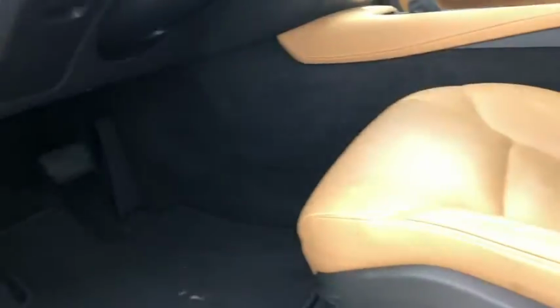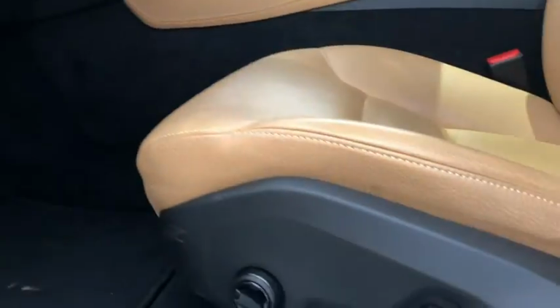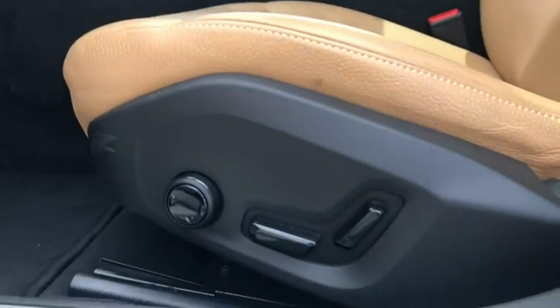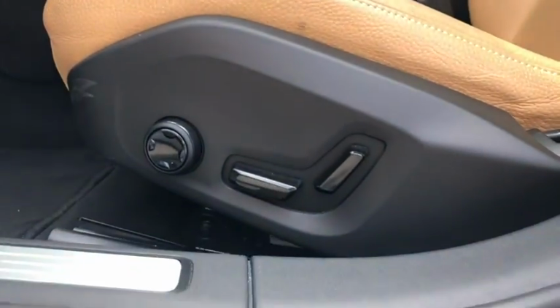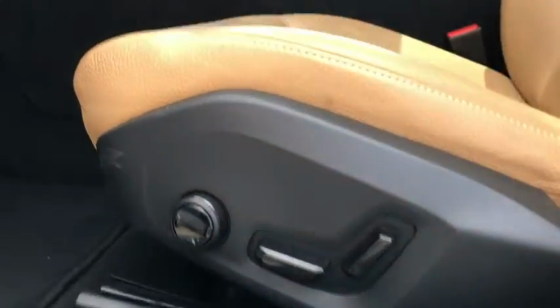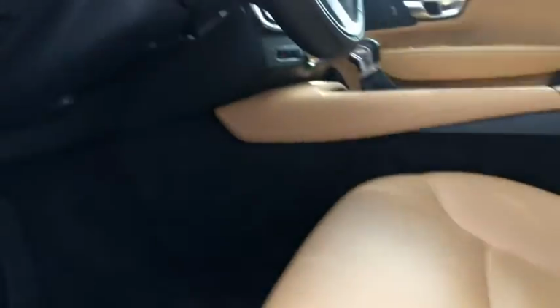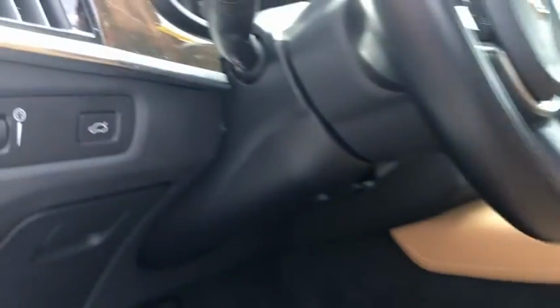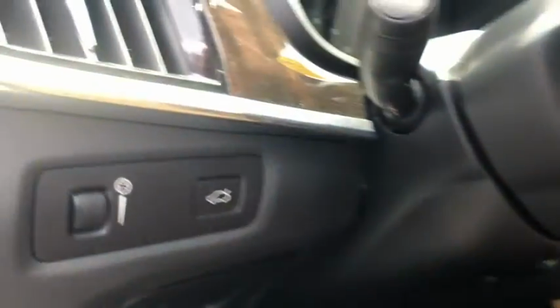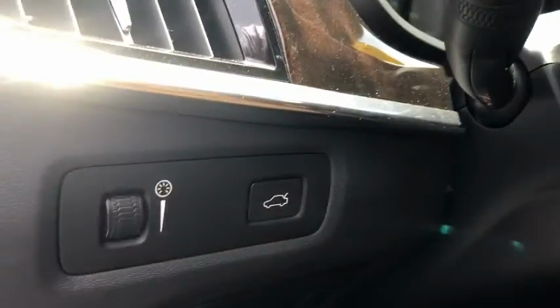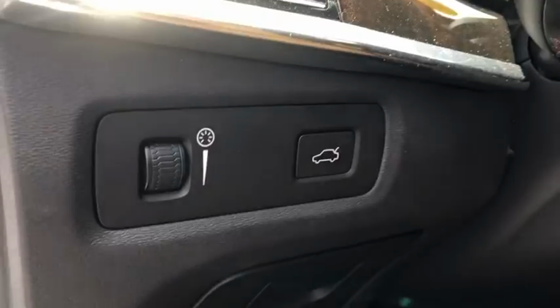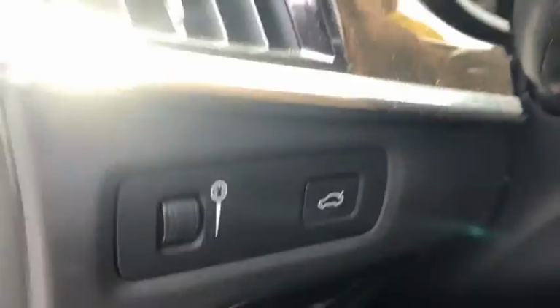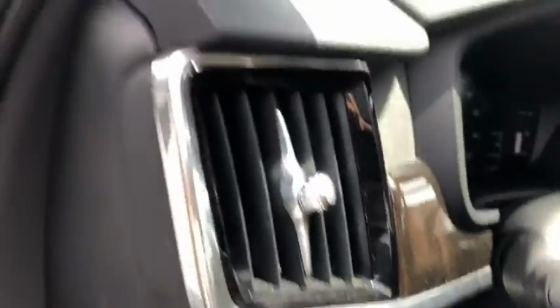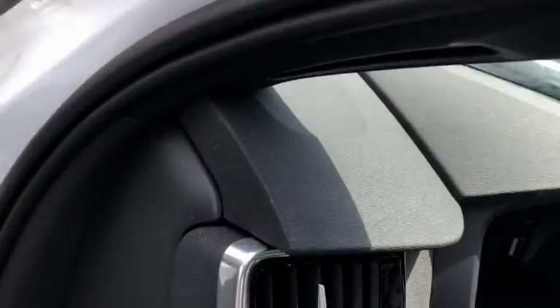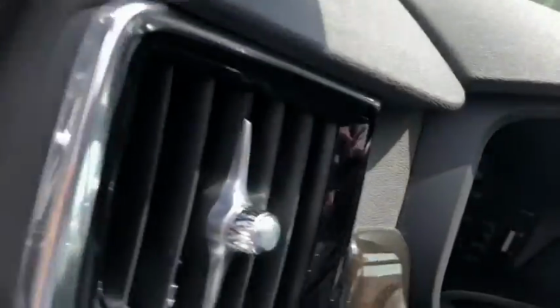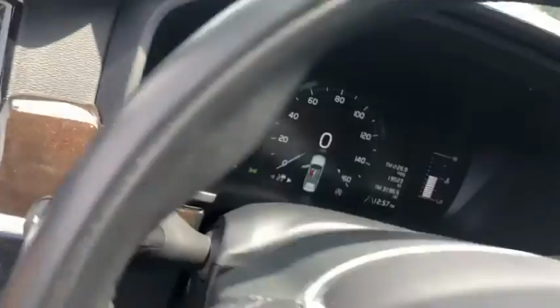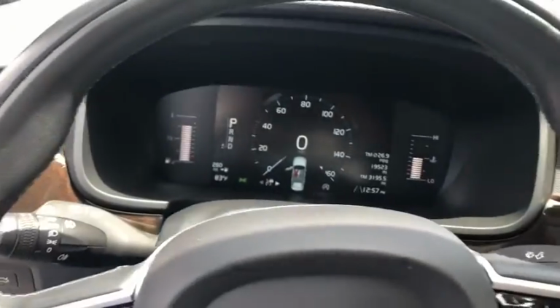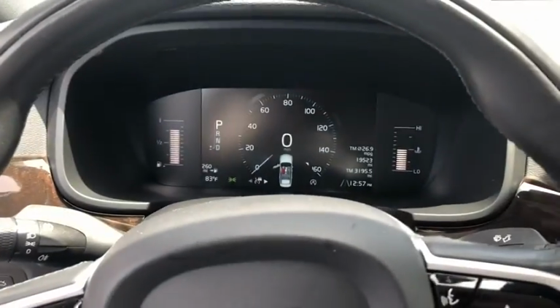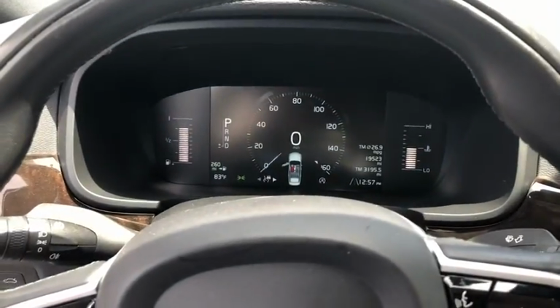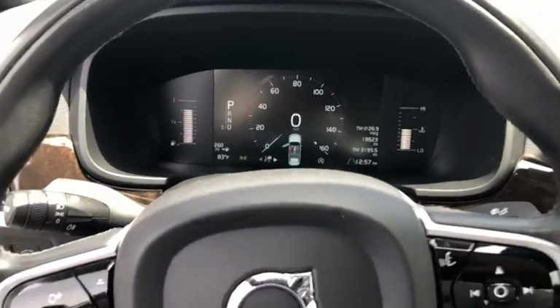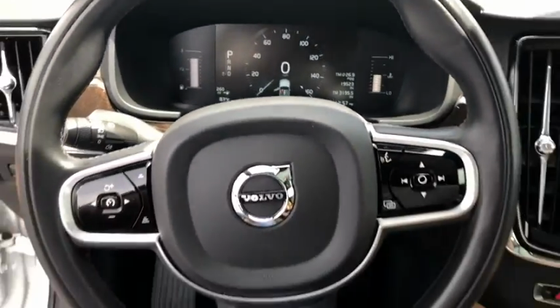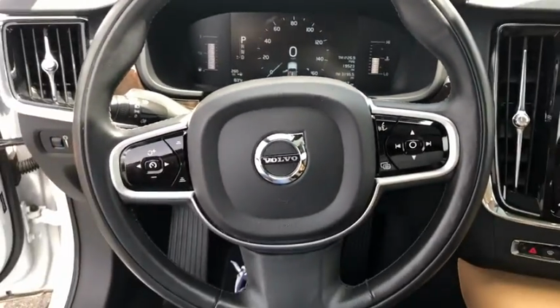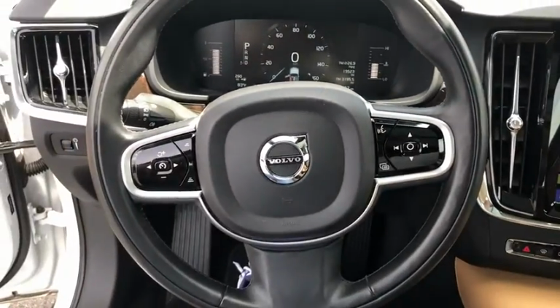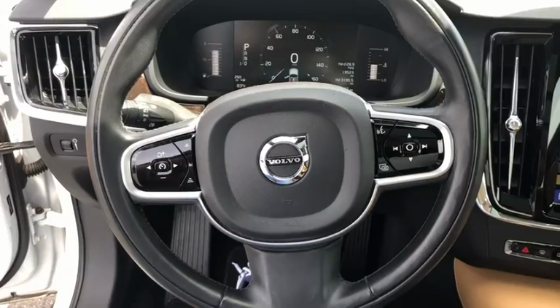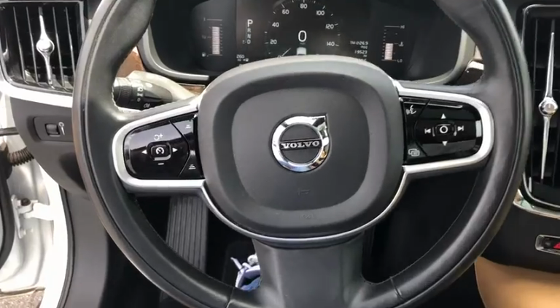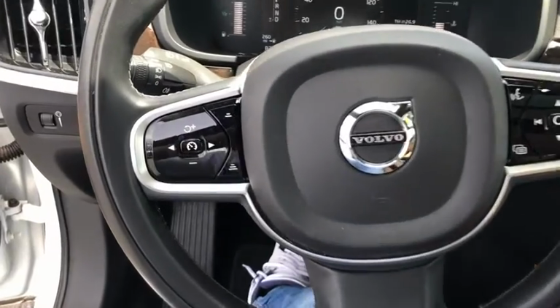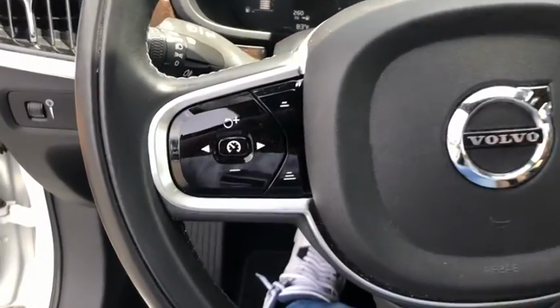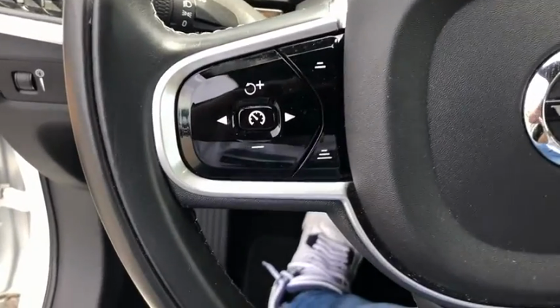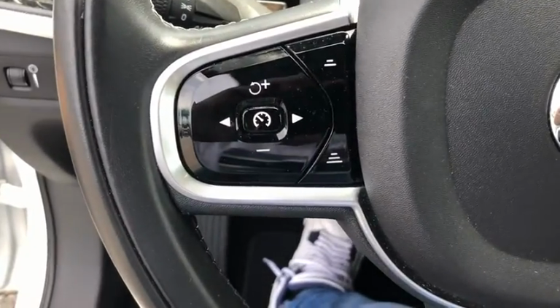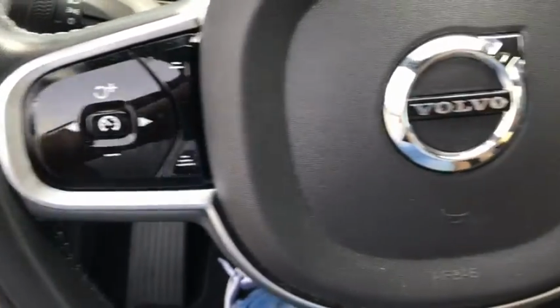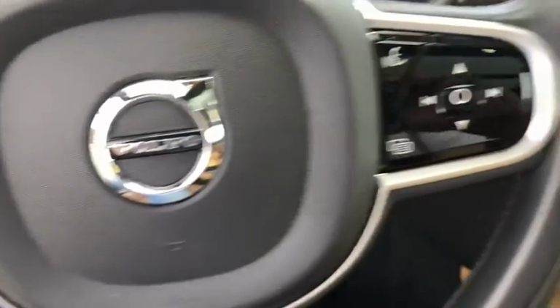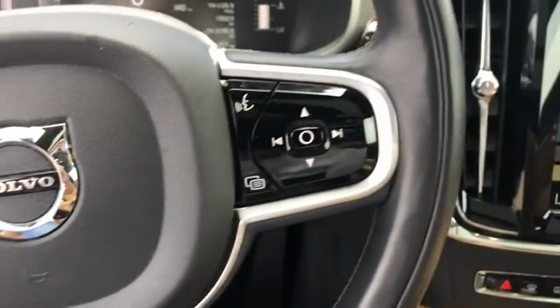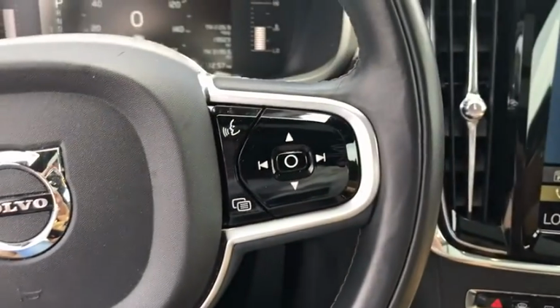Here are some of this vehicle's great options: backup camera, power passenger seat, steering wheel audio controls, navigation system, traction control, stability control, lane departure warning, and remote engine start.